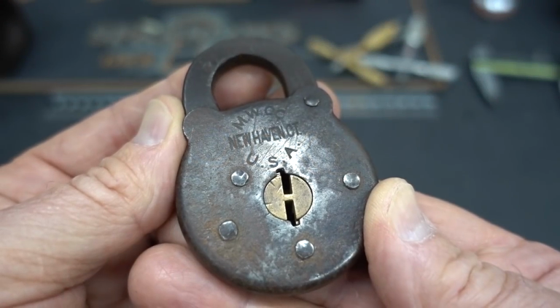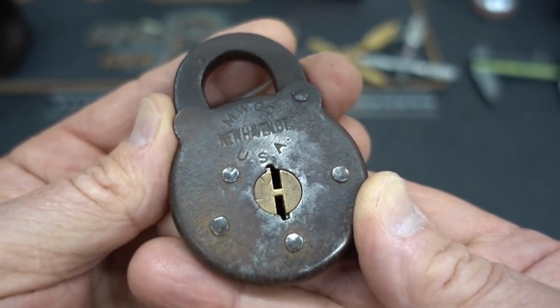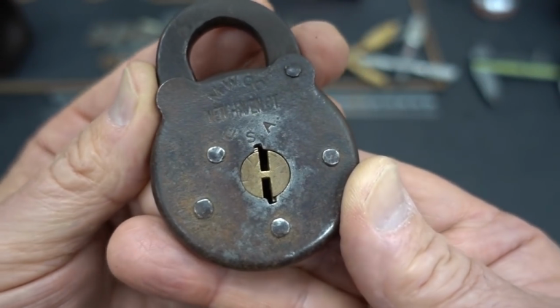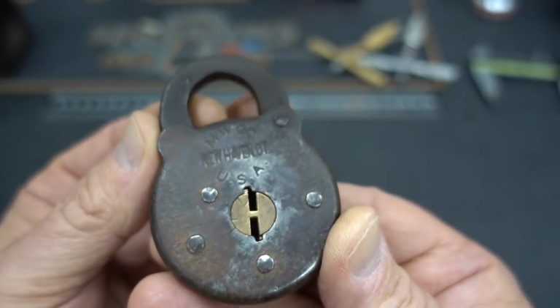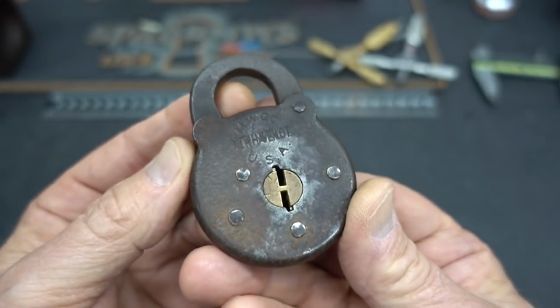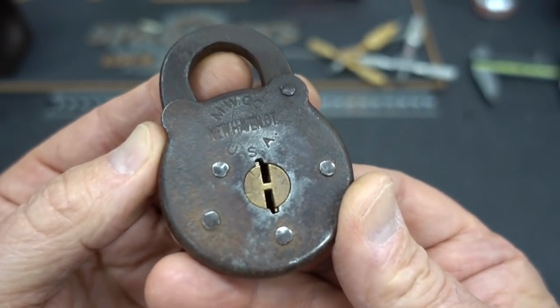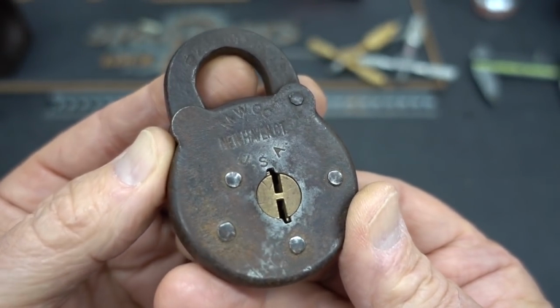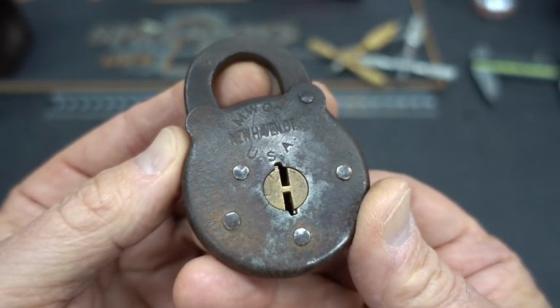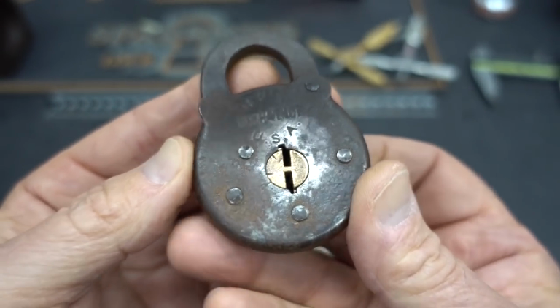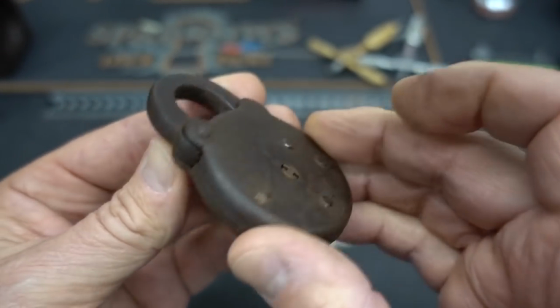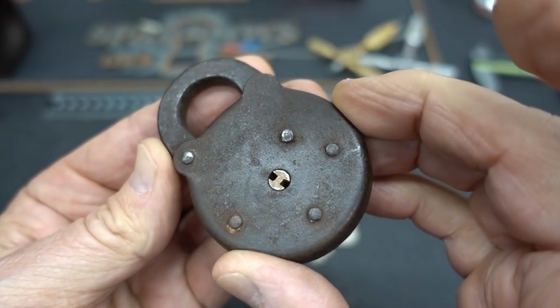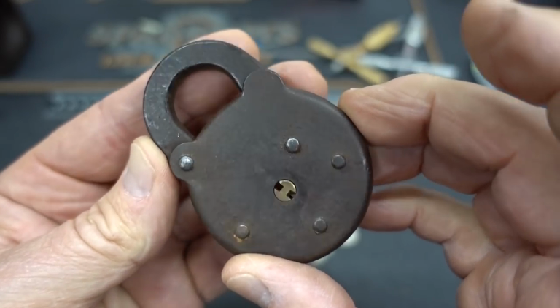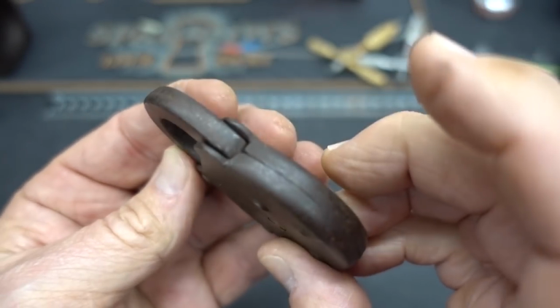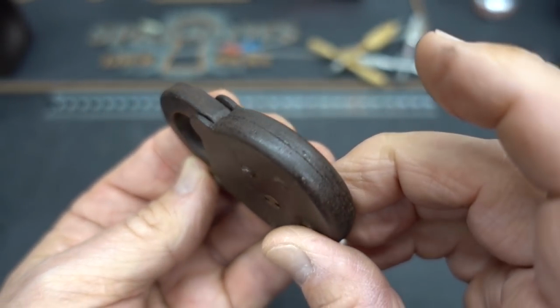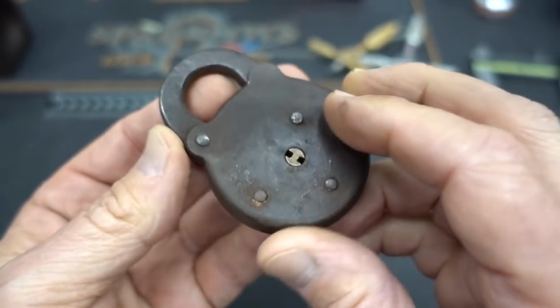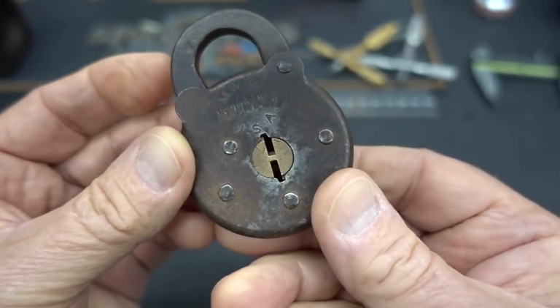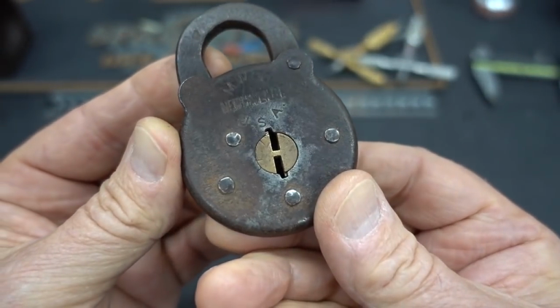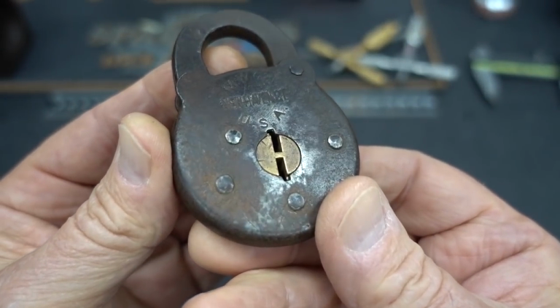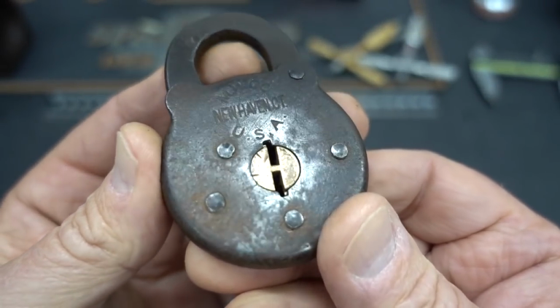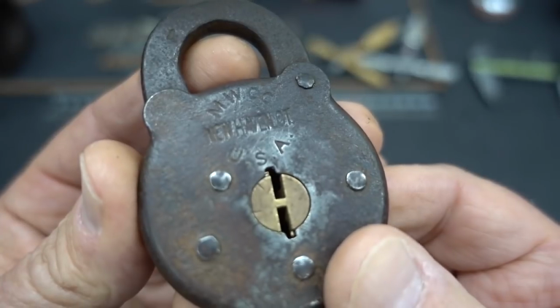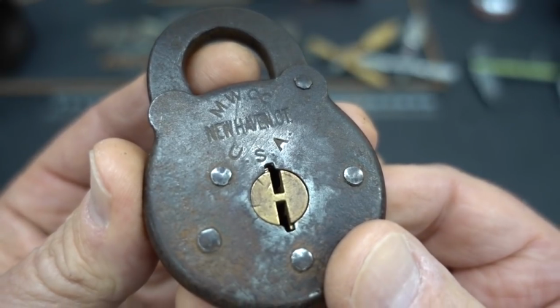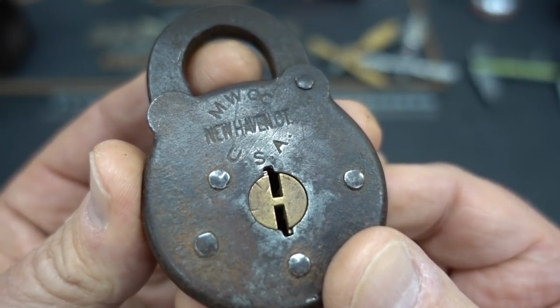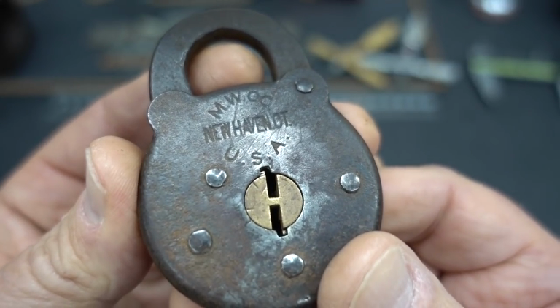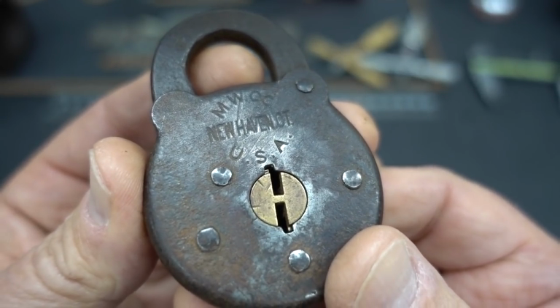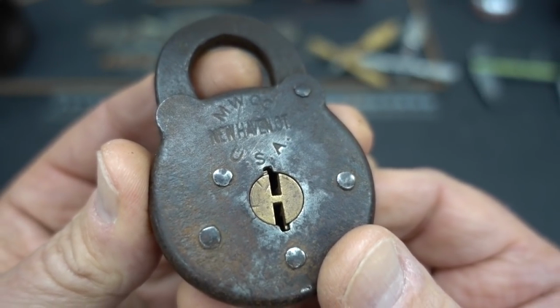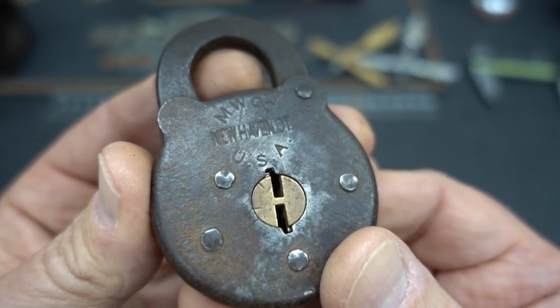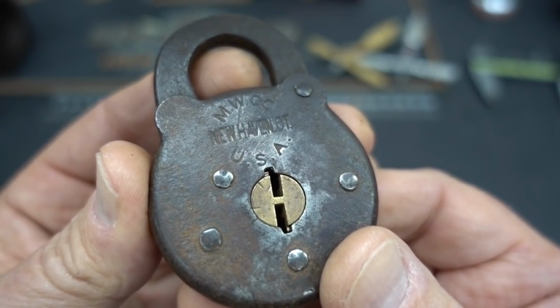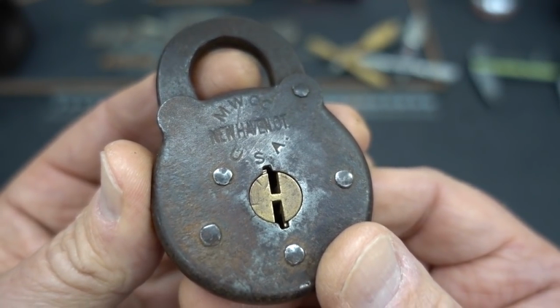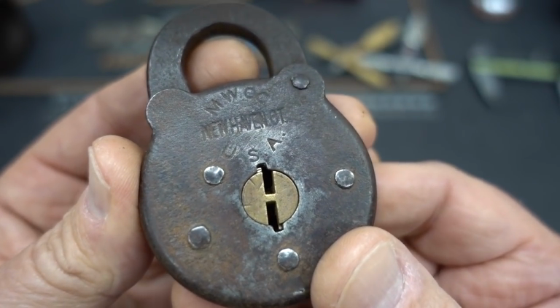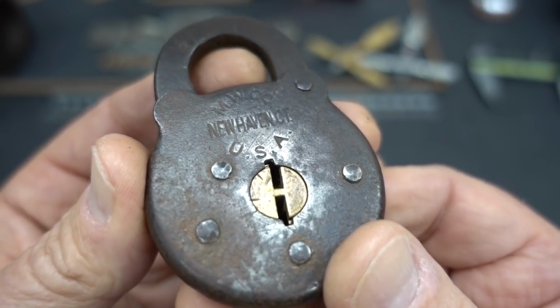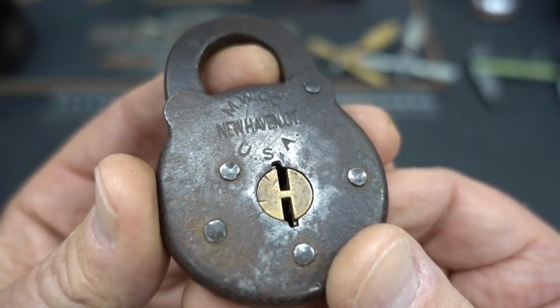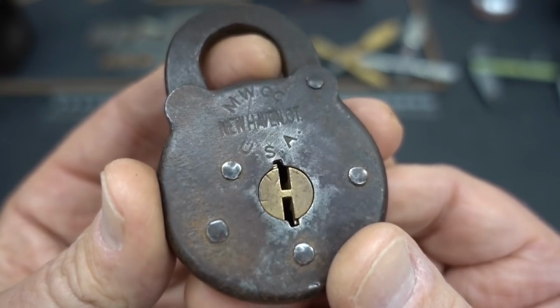All right, guys, we got another antique lever lock from Lockpicking Lebowski to take a crack at. I have no idea how old this is. I have no notes. You can see for yourself — MW Company from New Haven, Connecticut, USA.